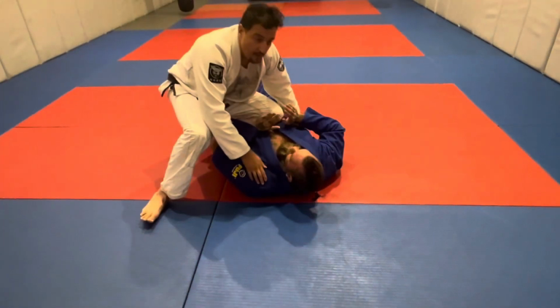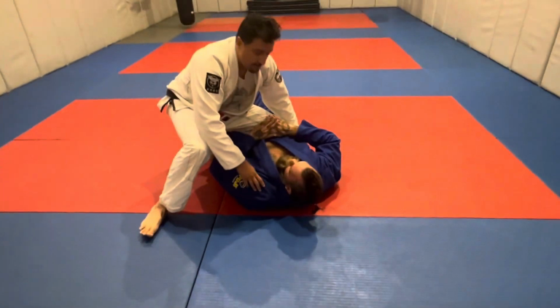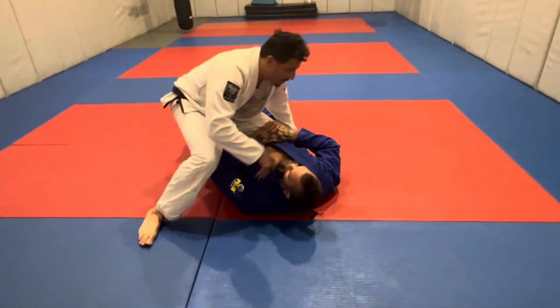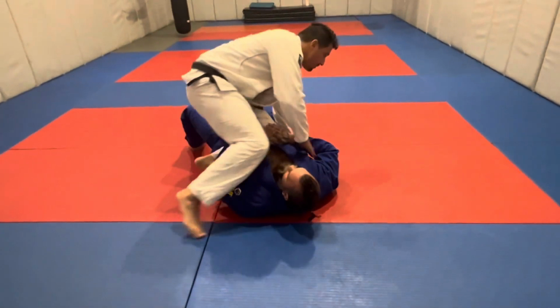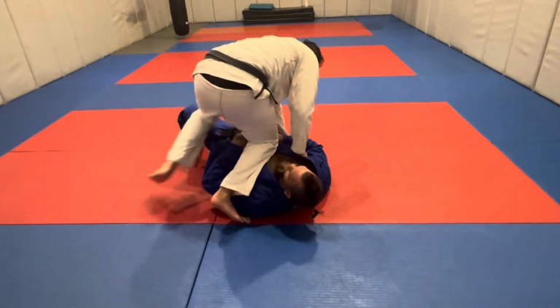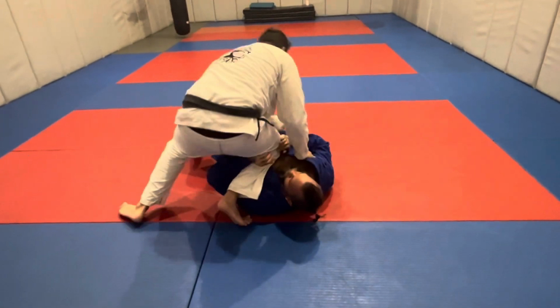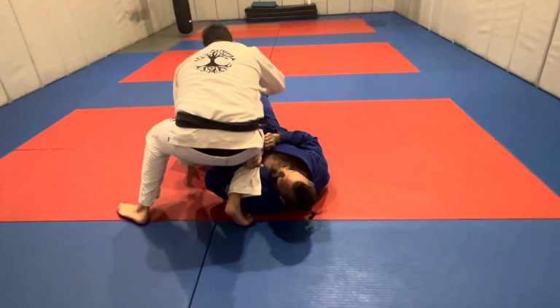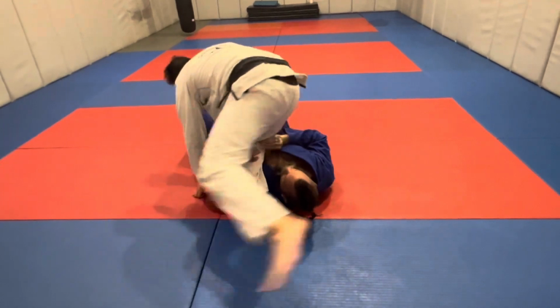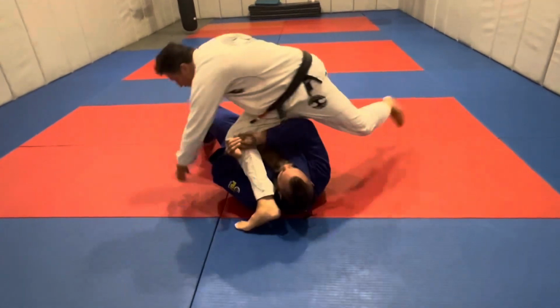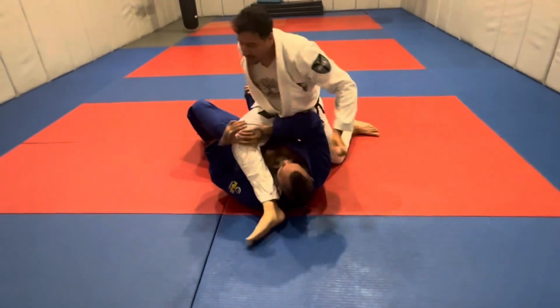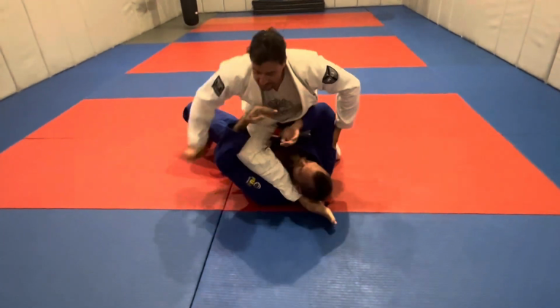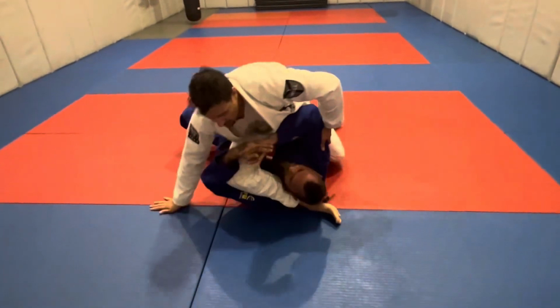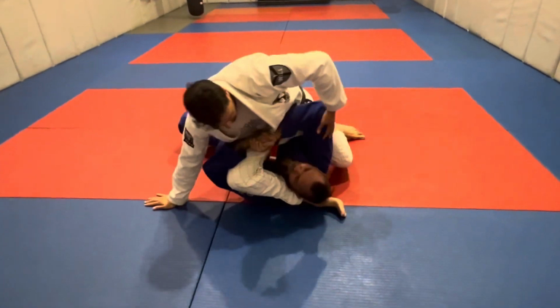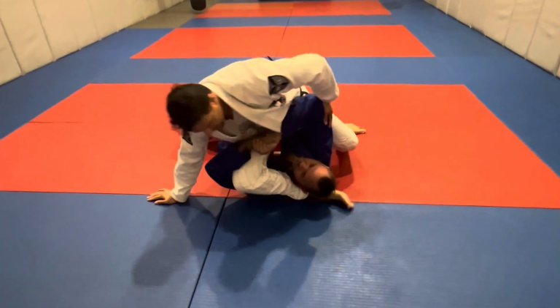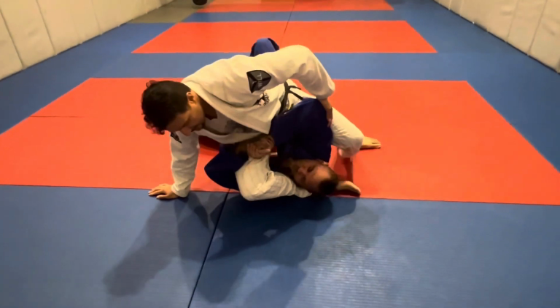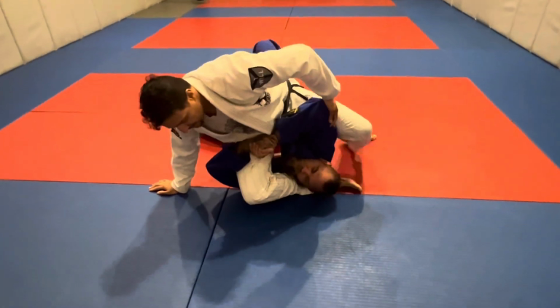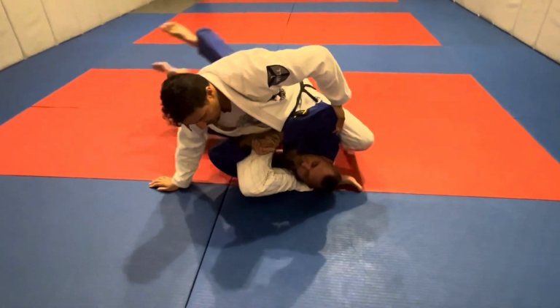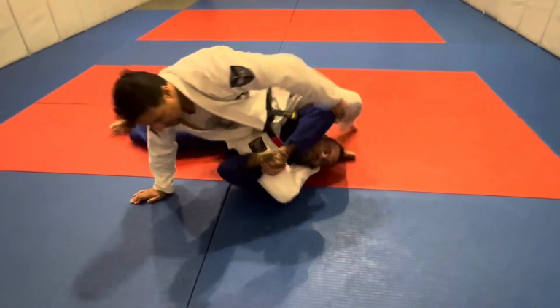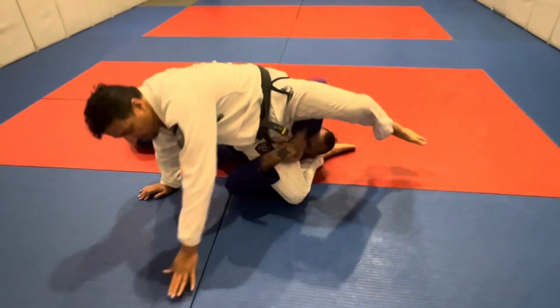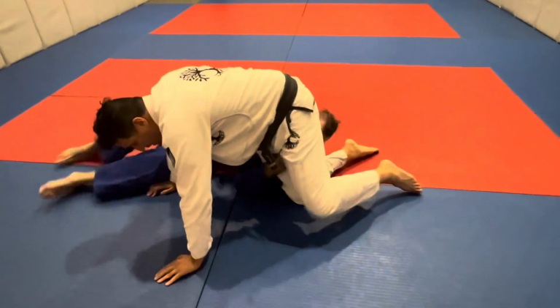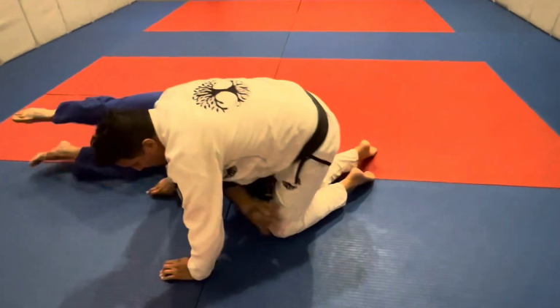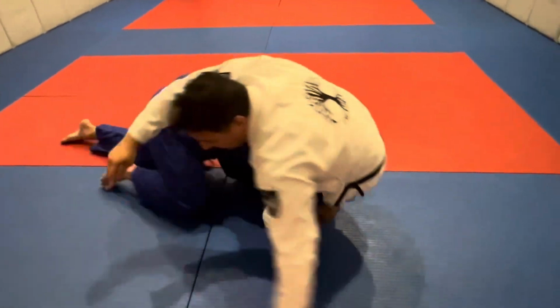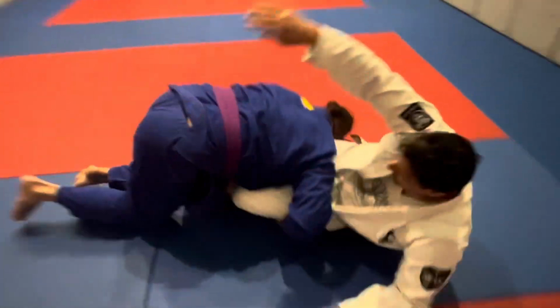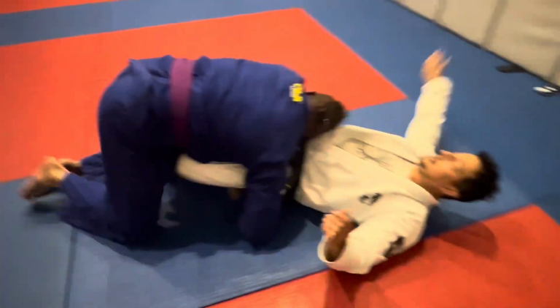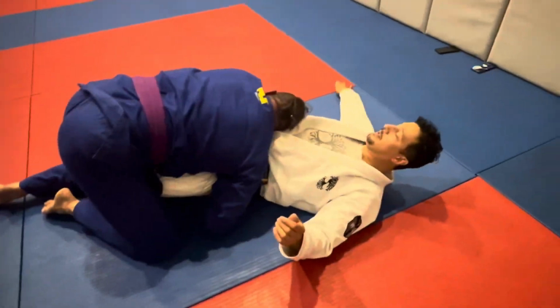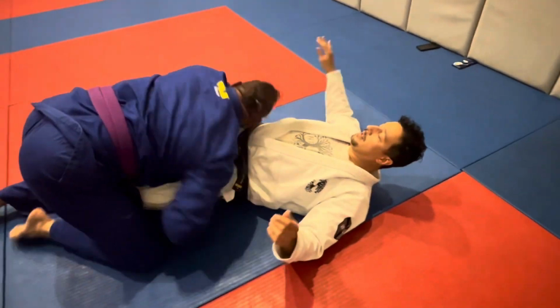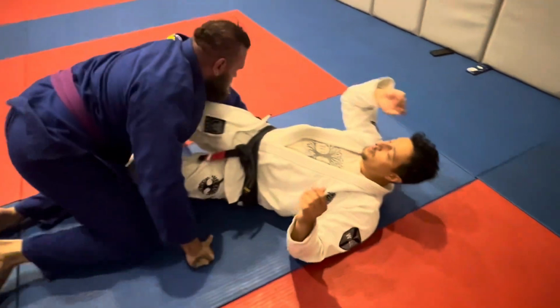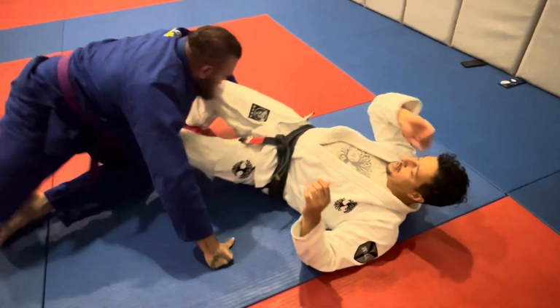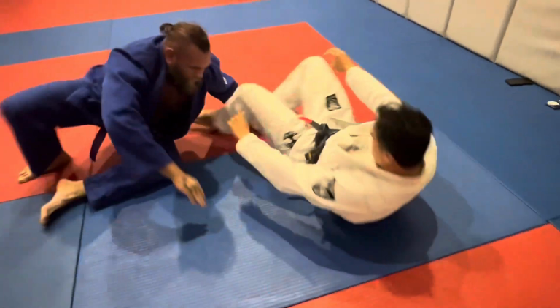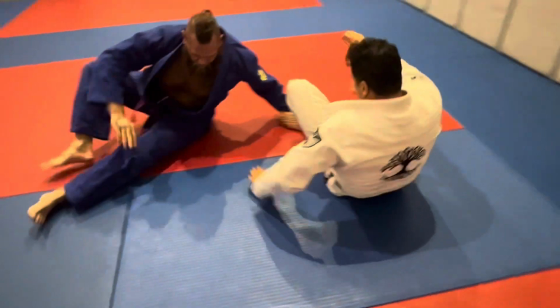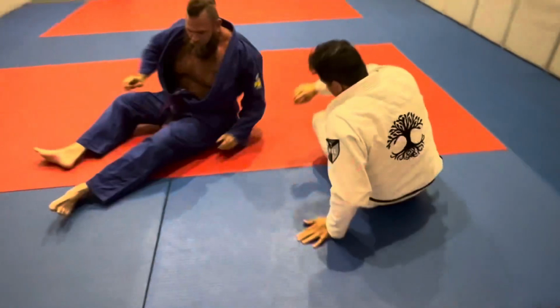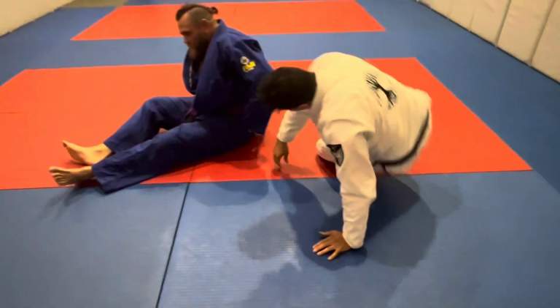We just looked at an entry from Neon Valley into S-Mount, from which we can go right into a mounted triangle, try to finish there, or go into a triangle off our back.